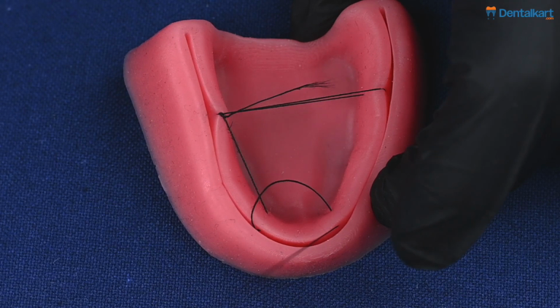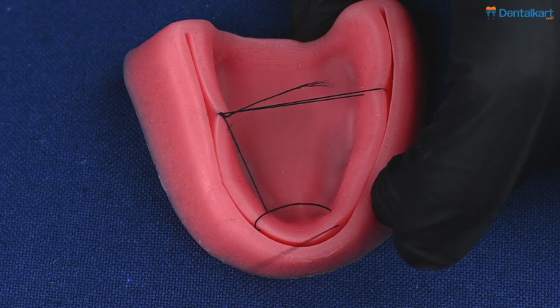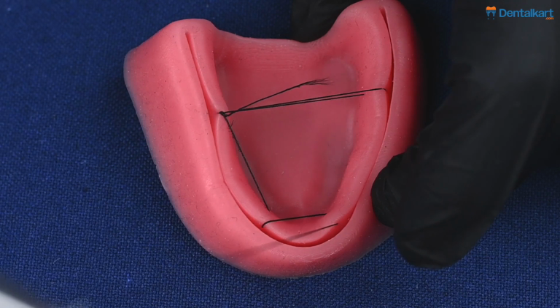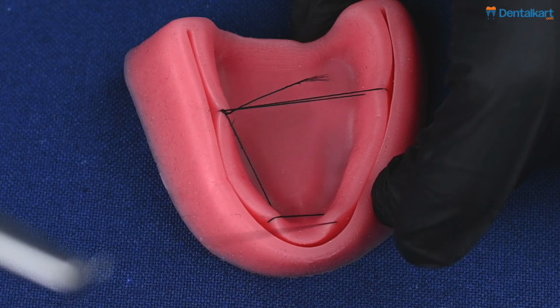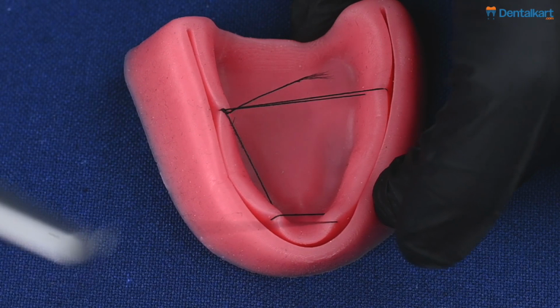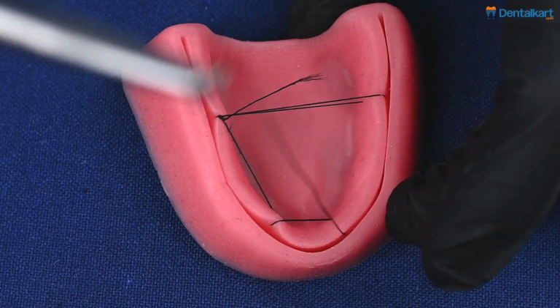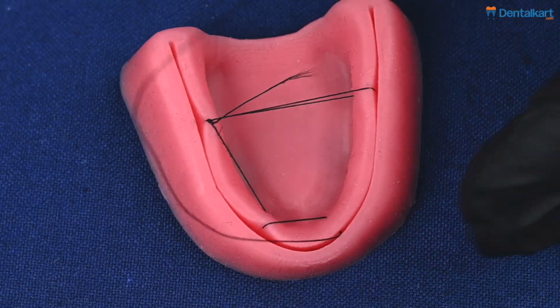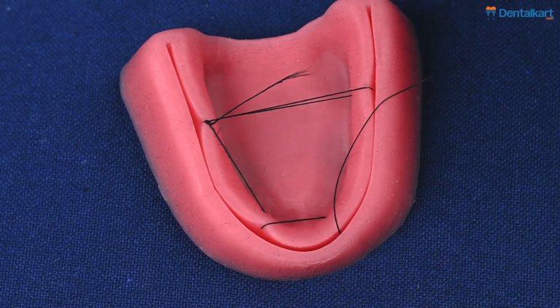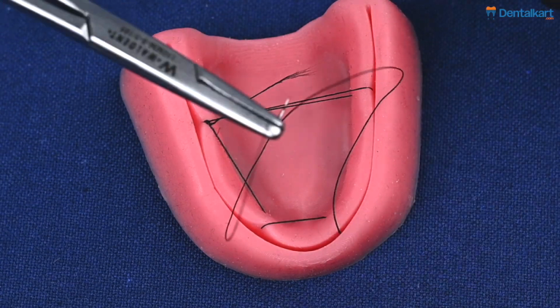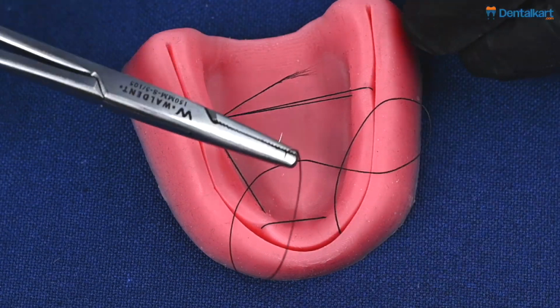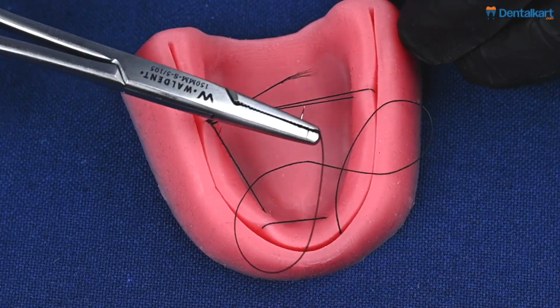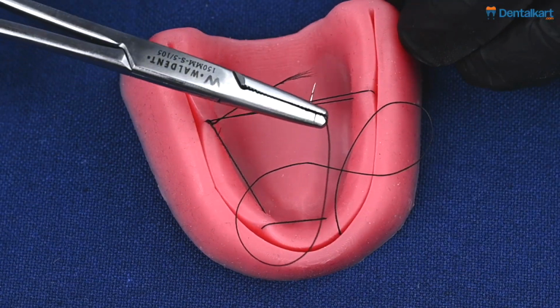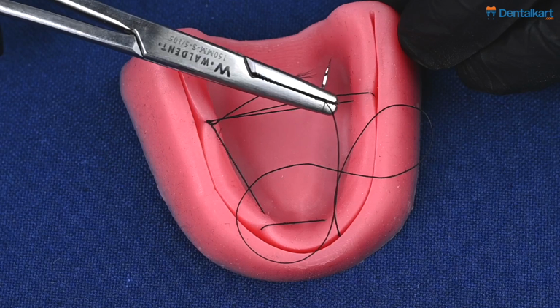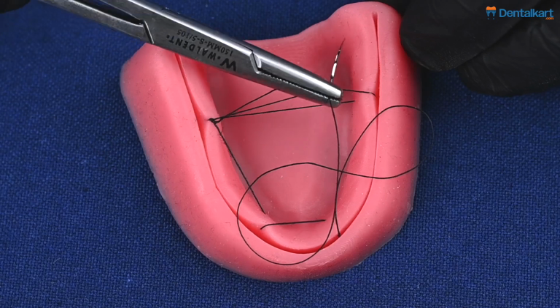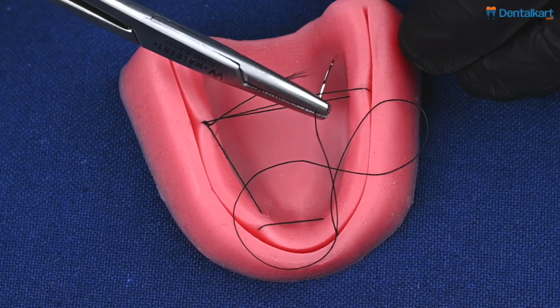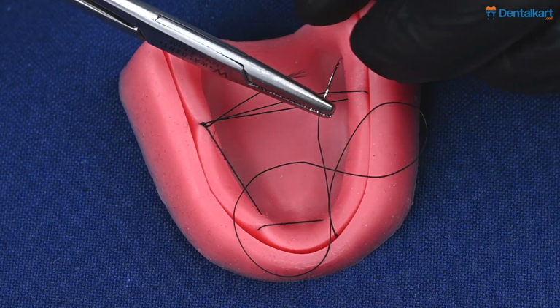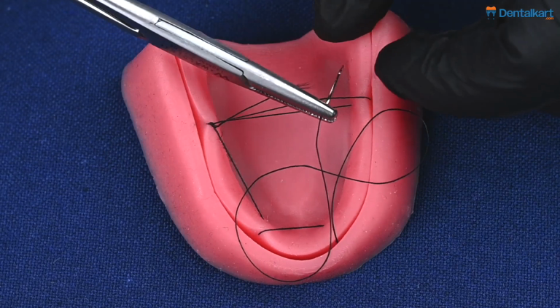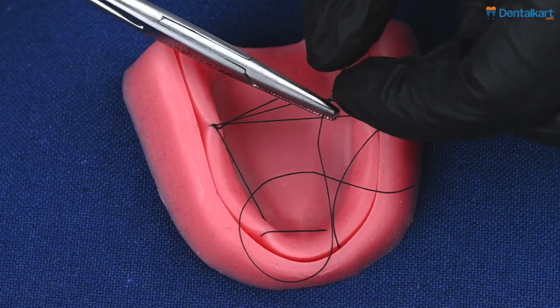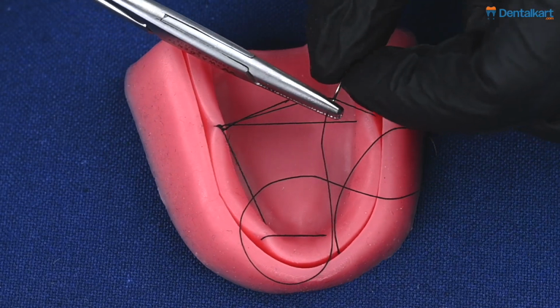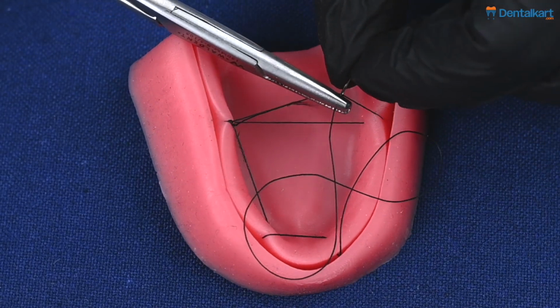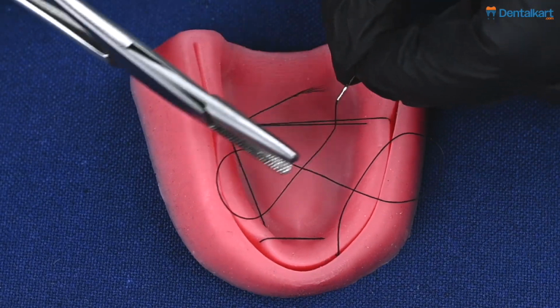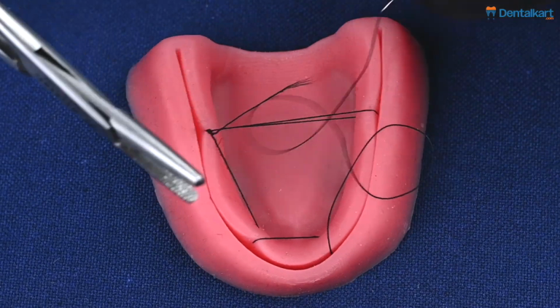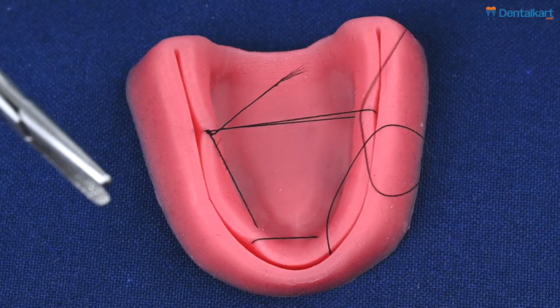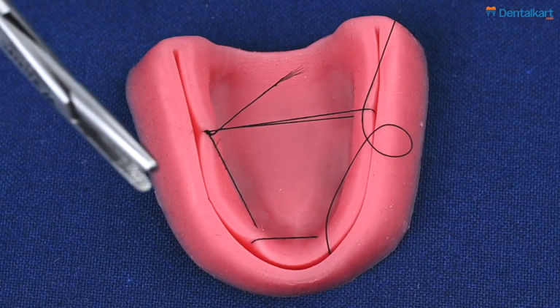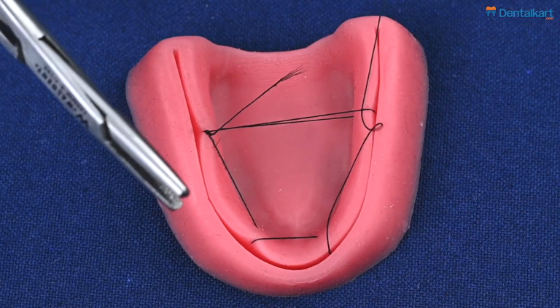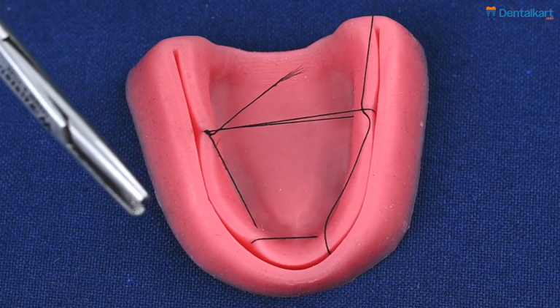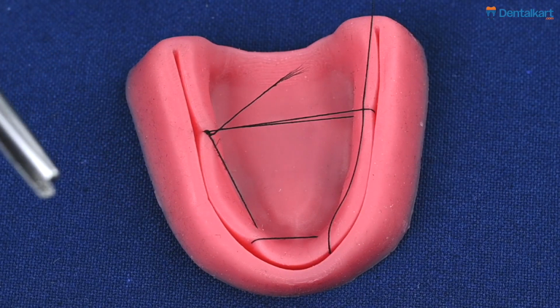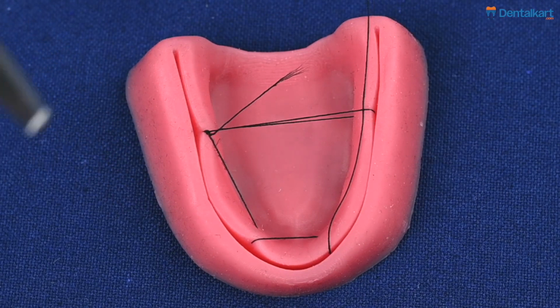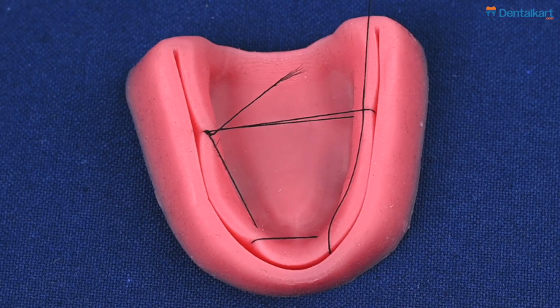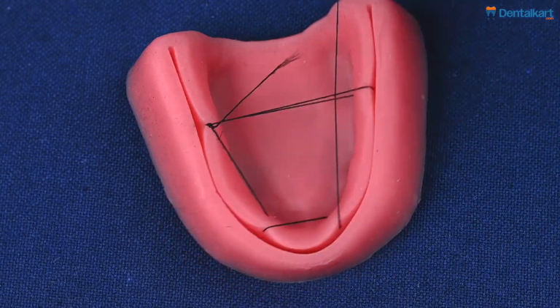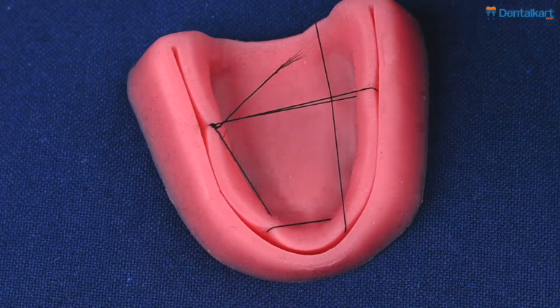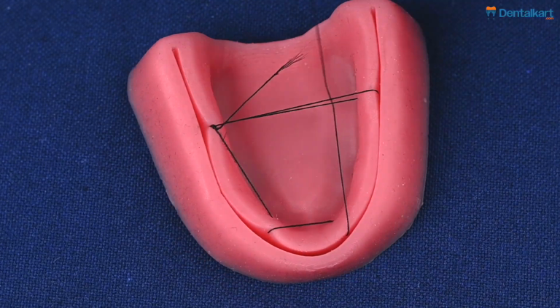Once we have done that, we pass the needle in between the two threads that had earlier been tied for the molar area, and we tie the final knot.